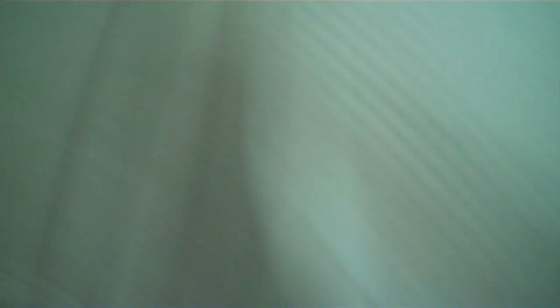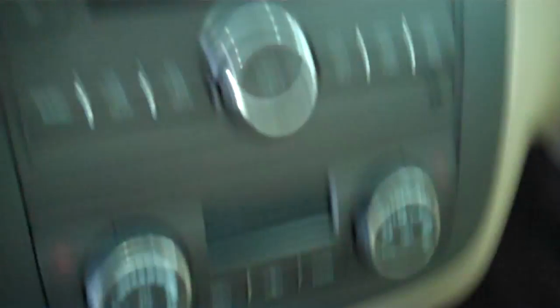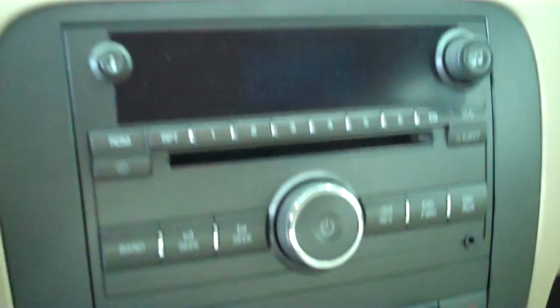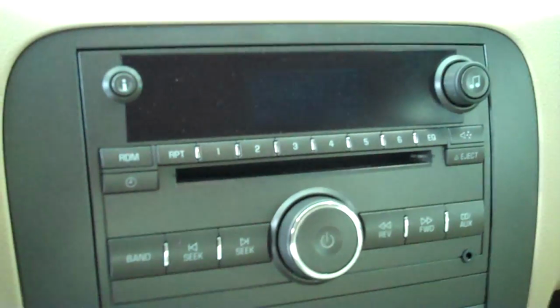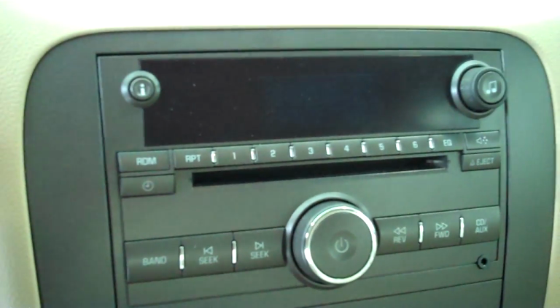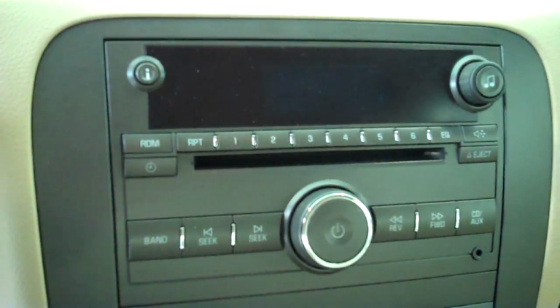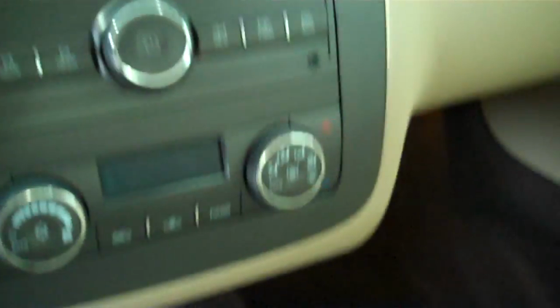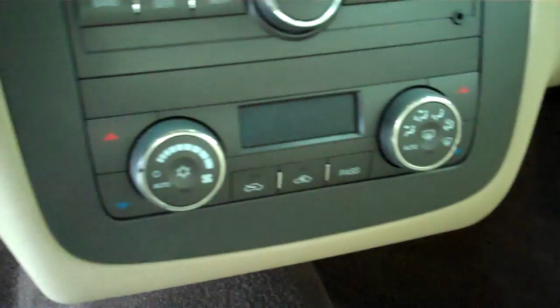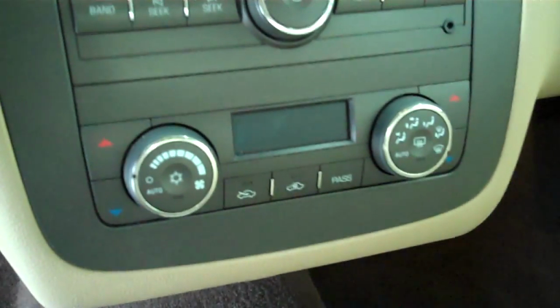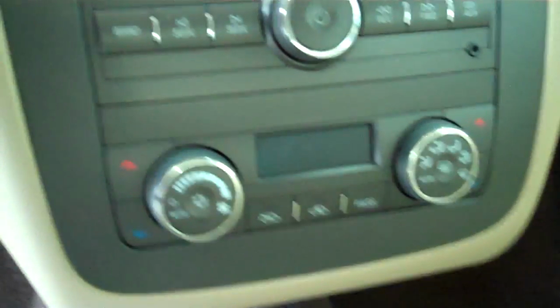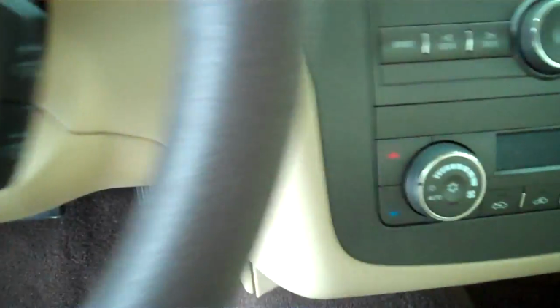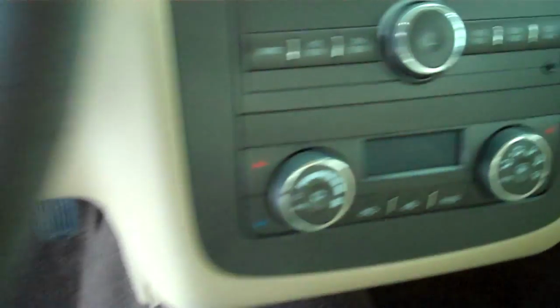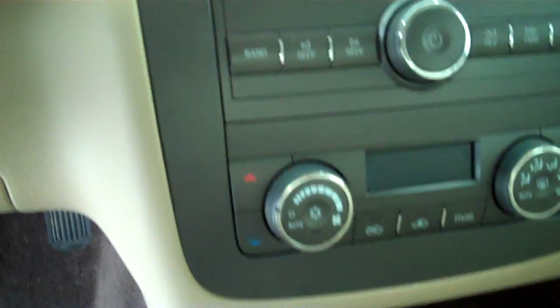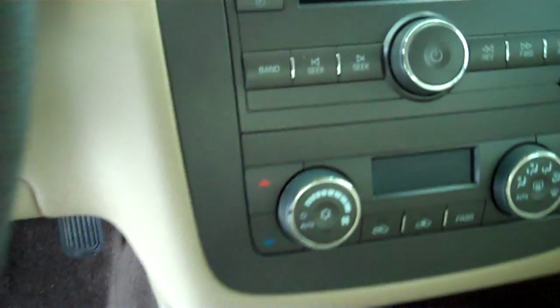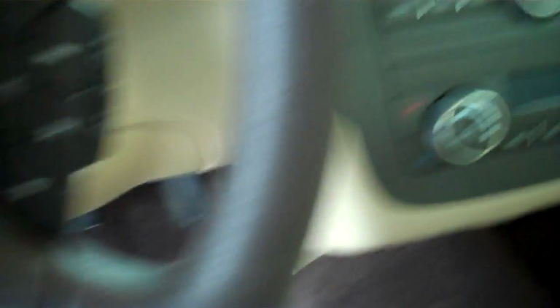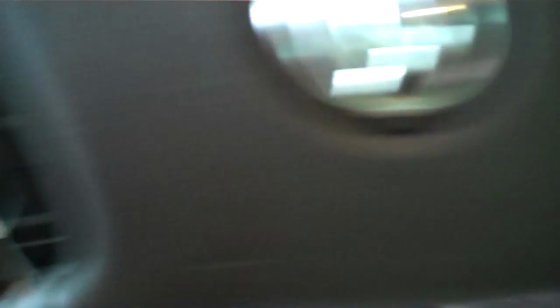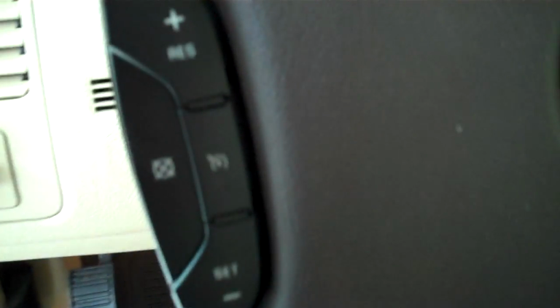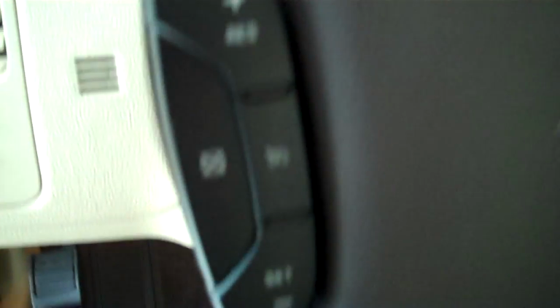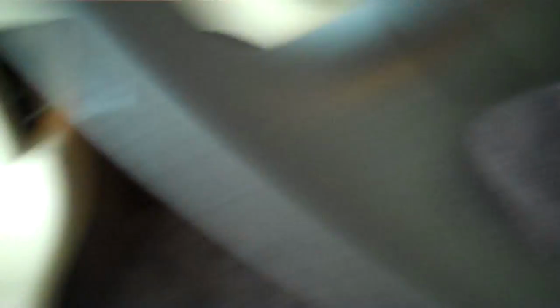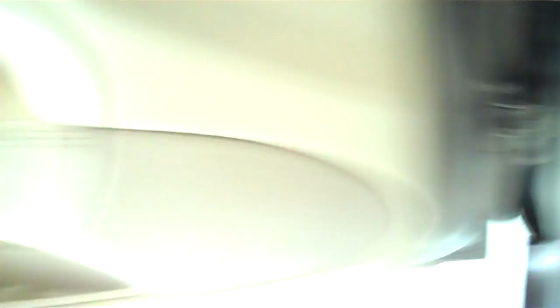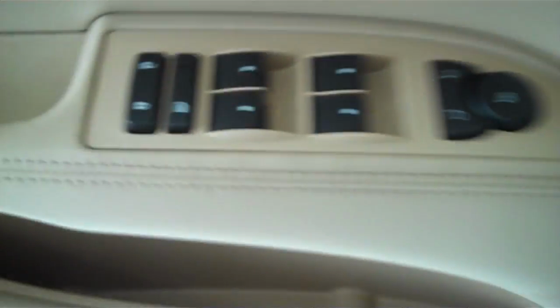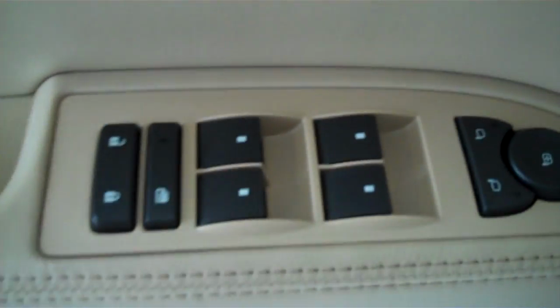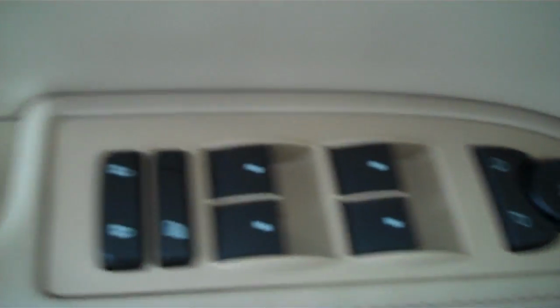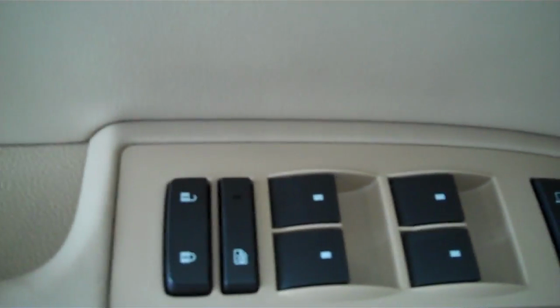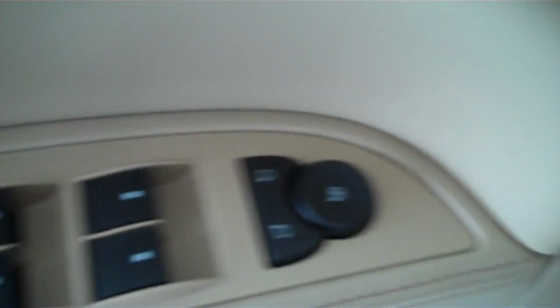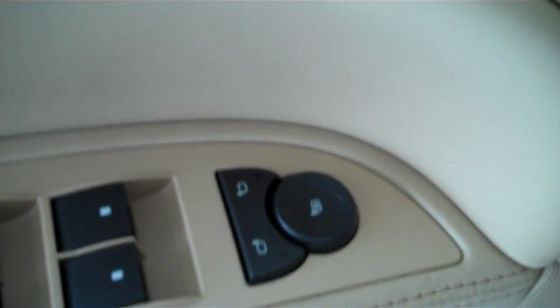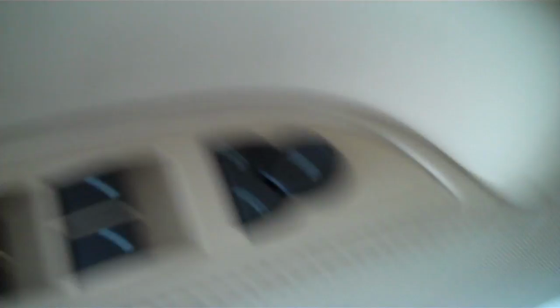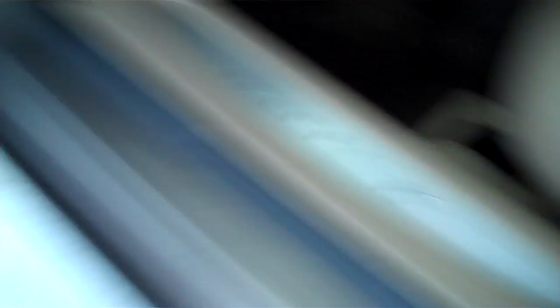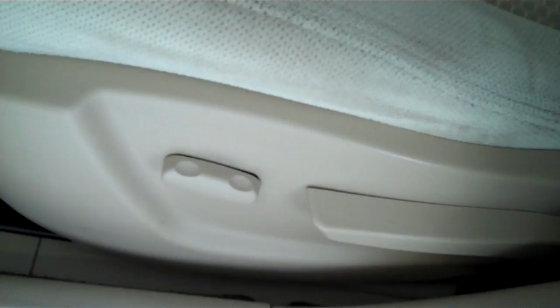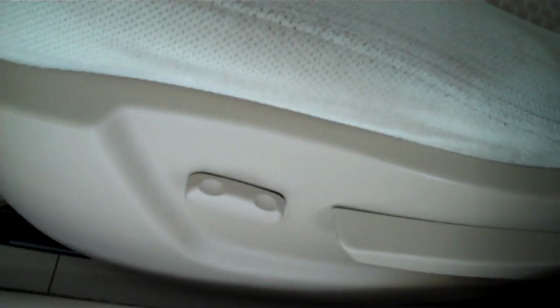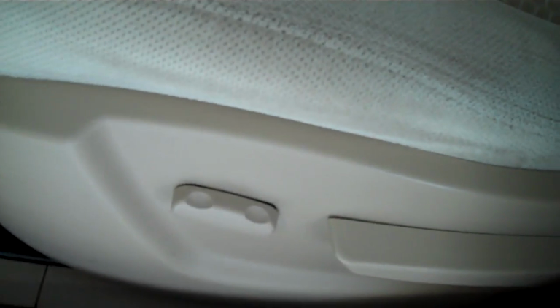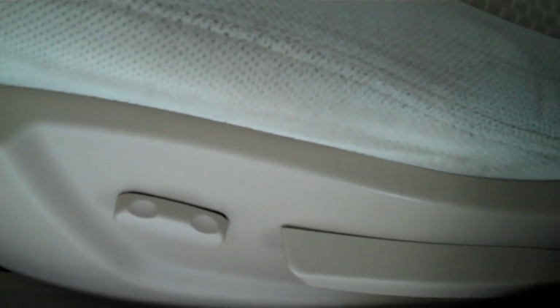It has AM FM stereo radio with CD. It has both heating and air conditioning, automatic temperature control, and cruise control. It has power windows, power door locks, power mirrors, and power seats on the driver's side.